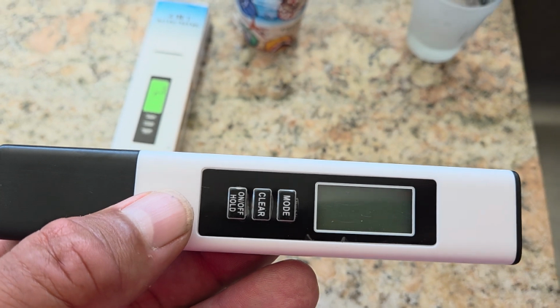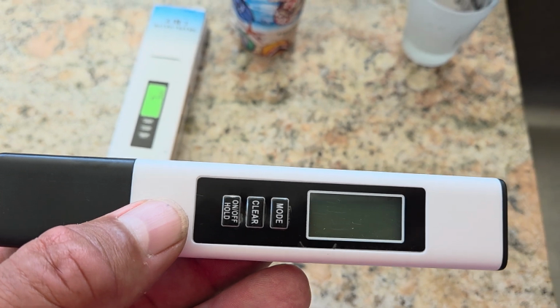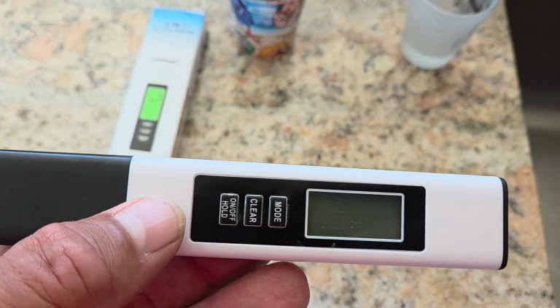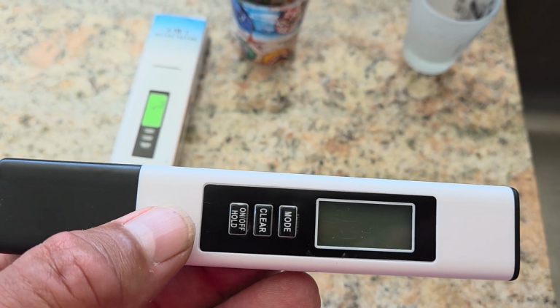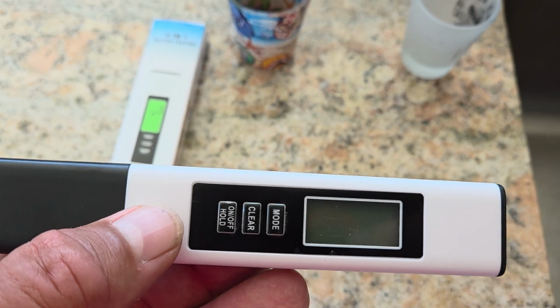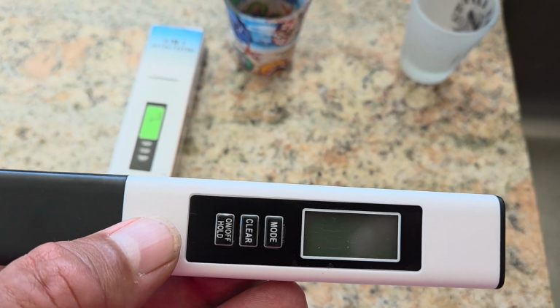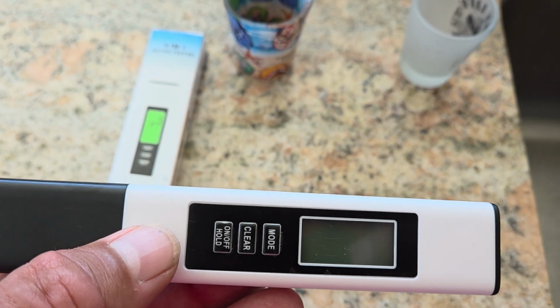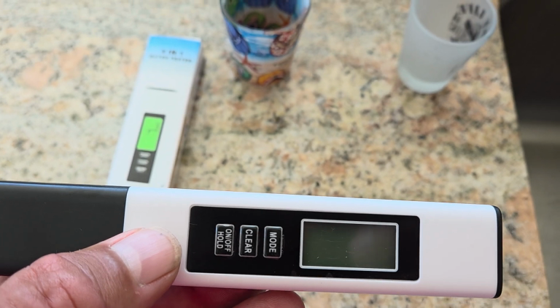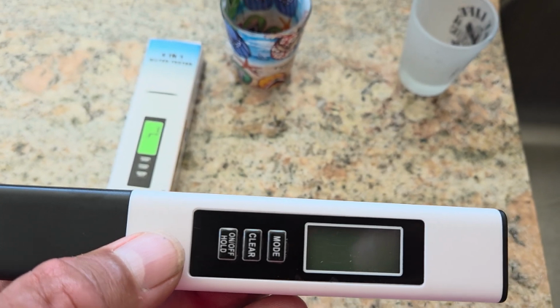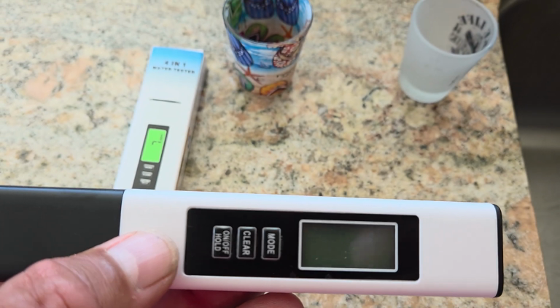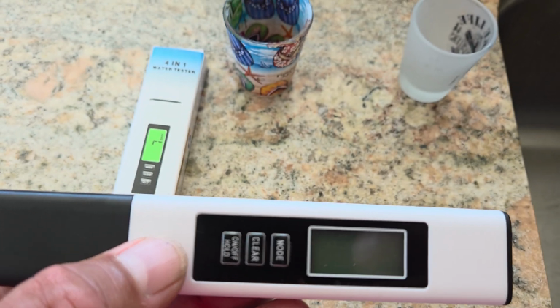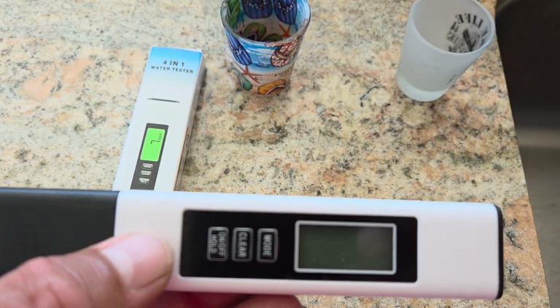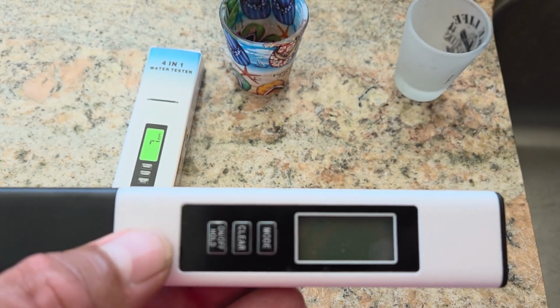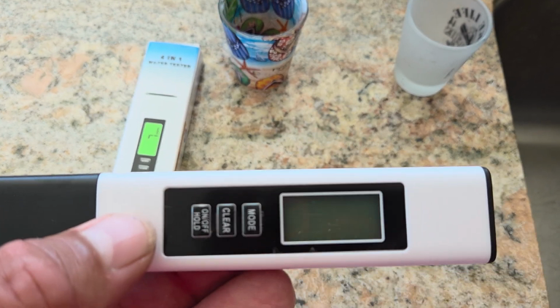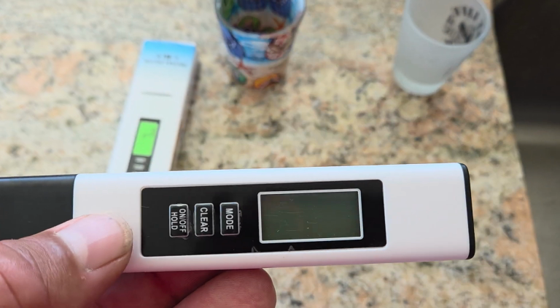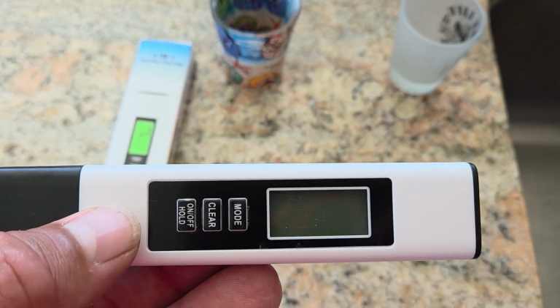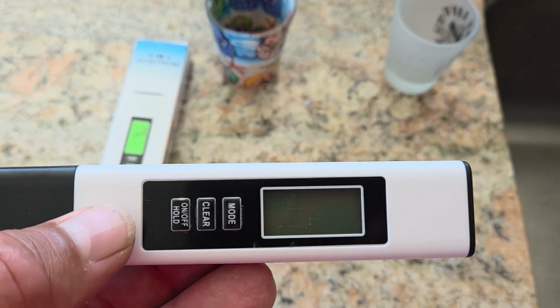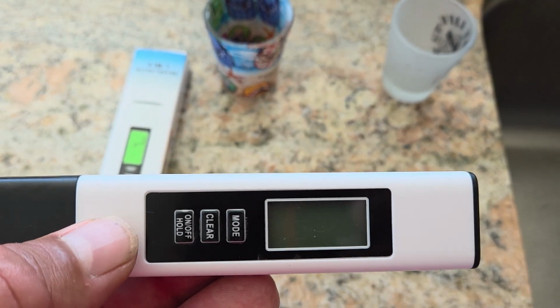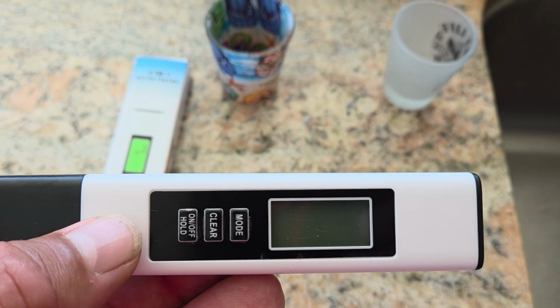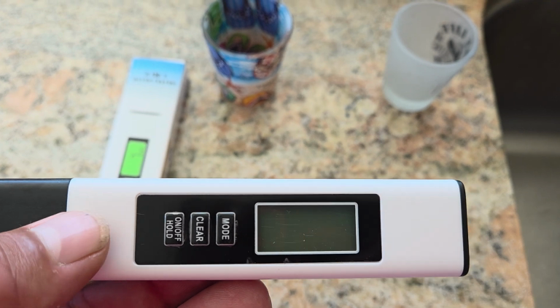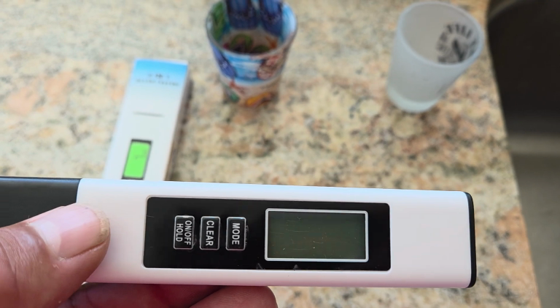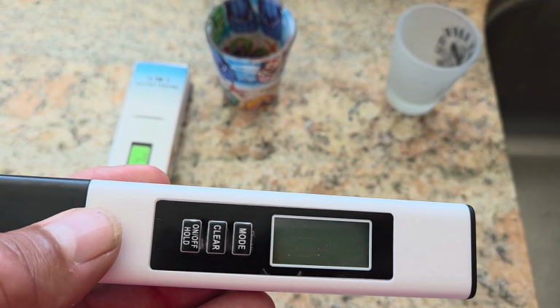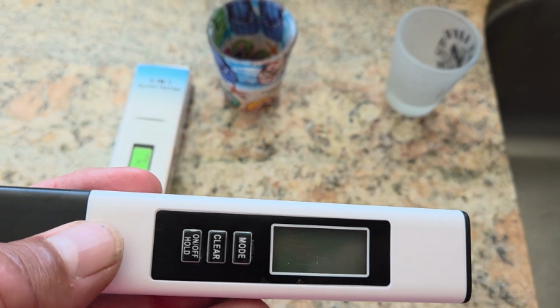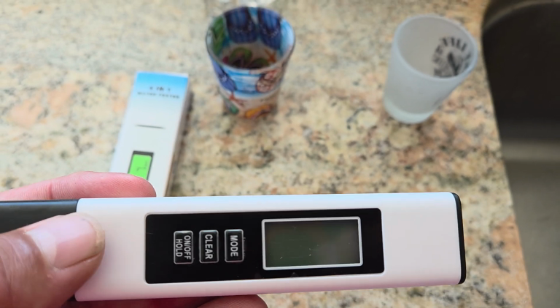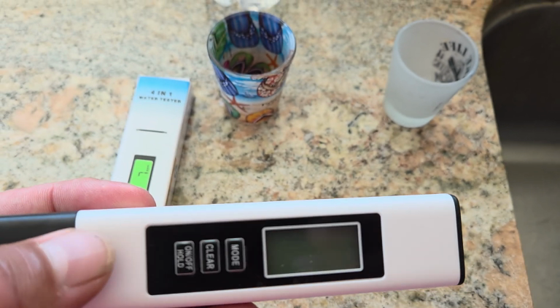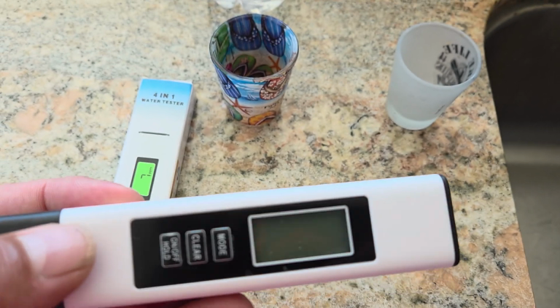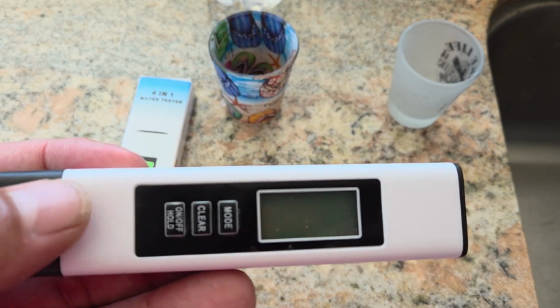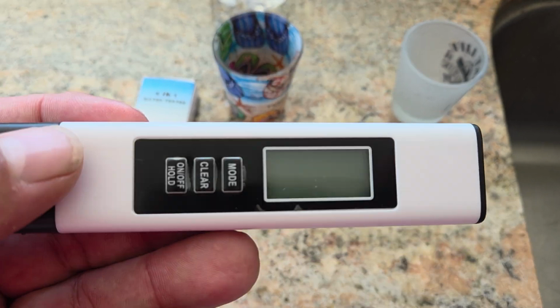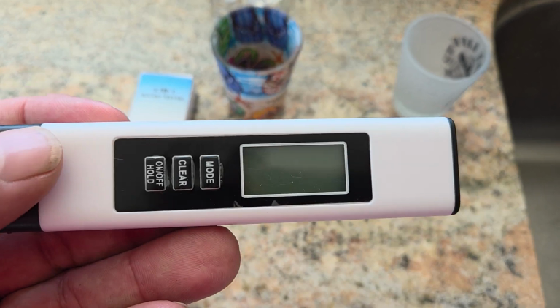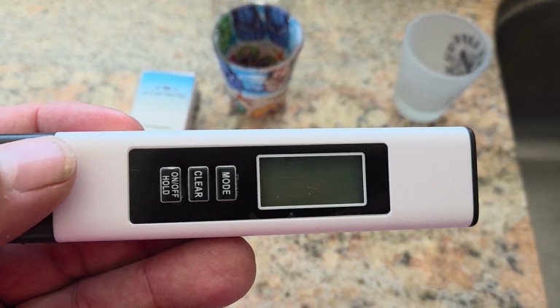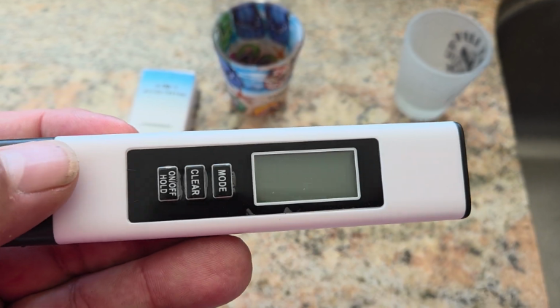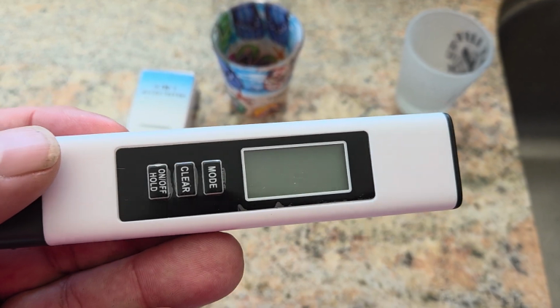Ever wonder how good your water is, whether it's coming out of your tap or your refrigerator? Well, now you can test it.